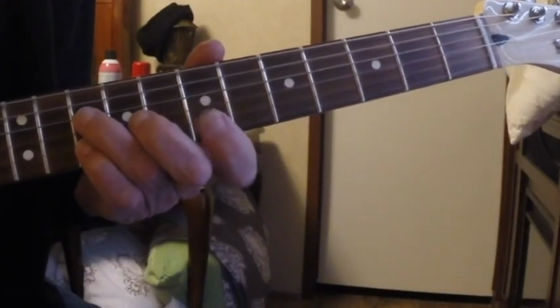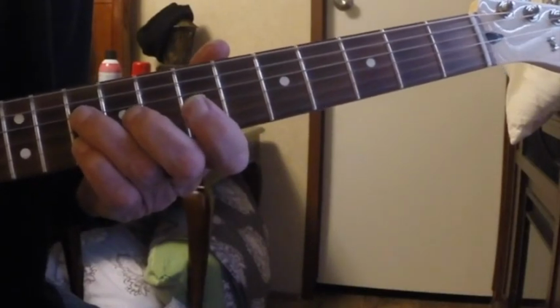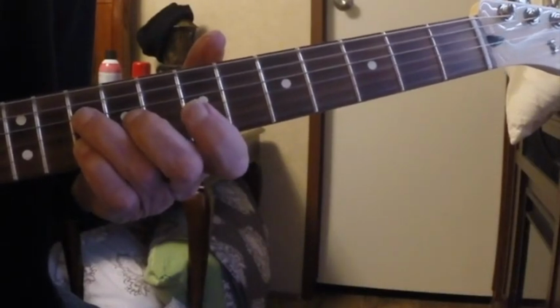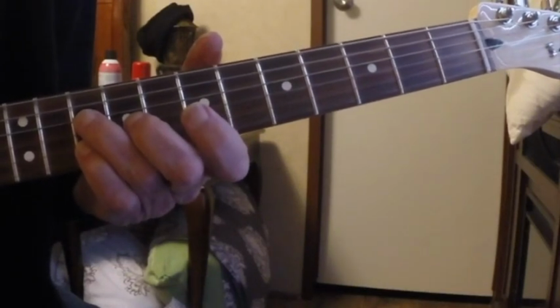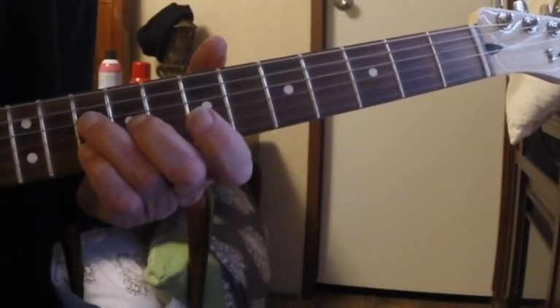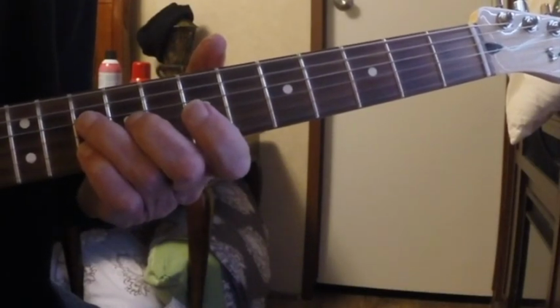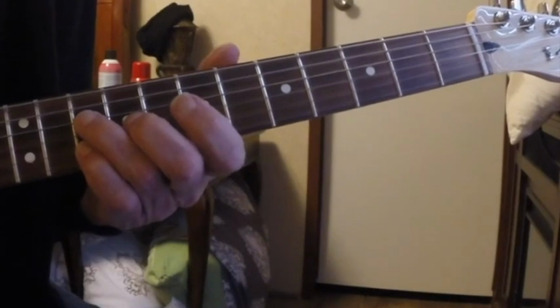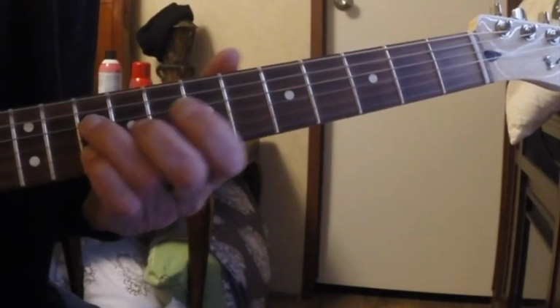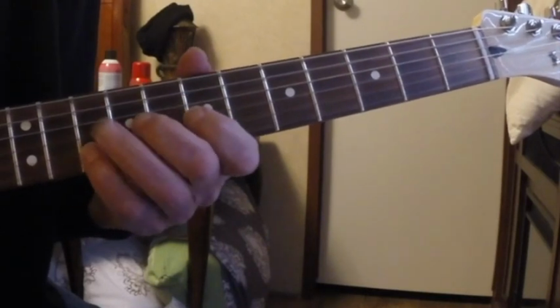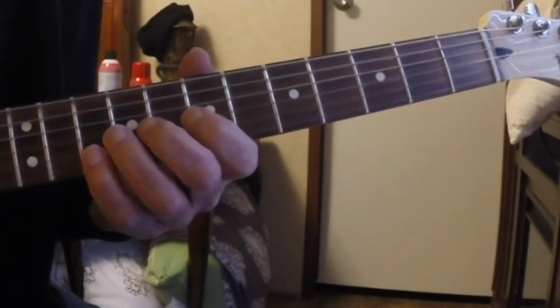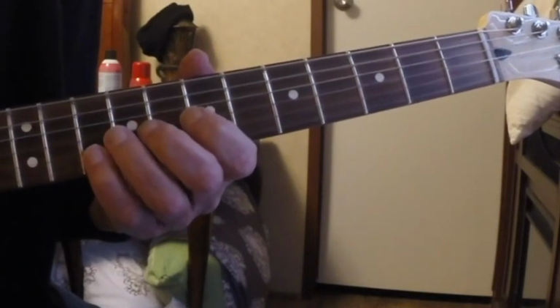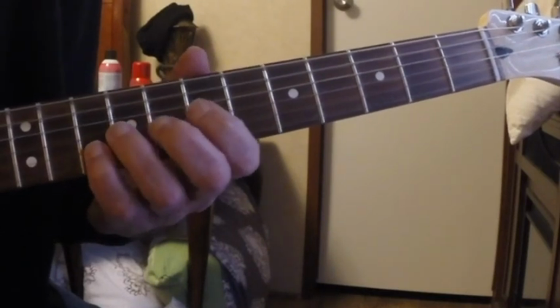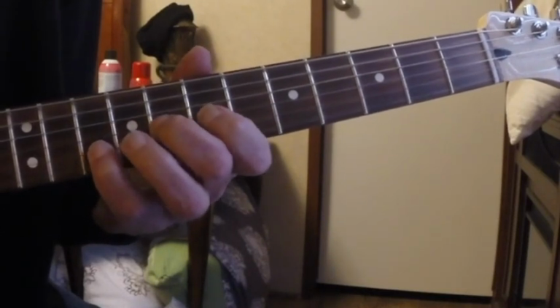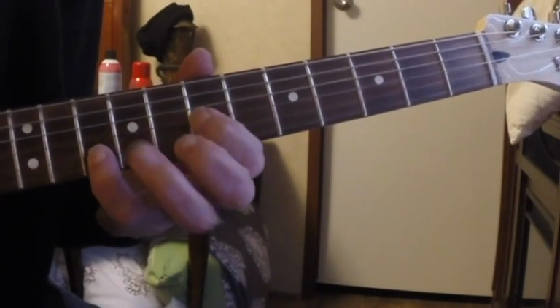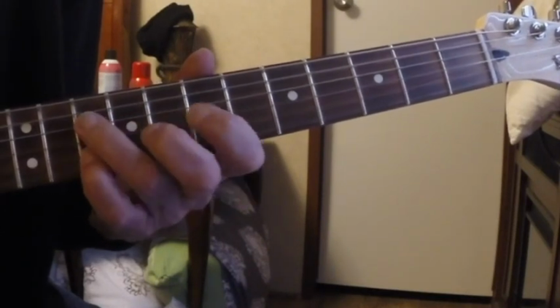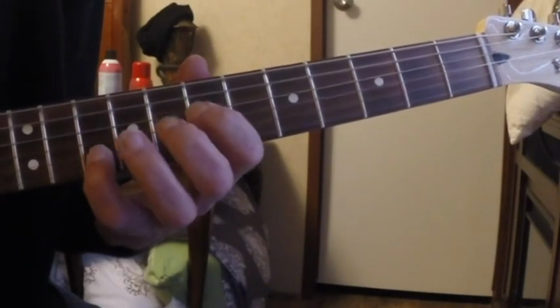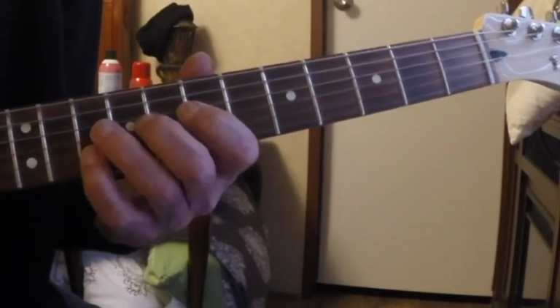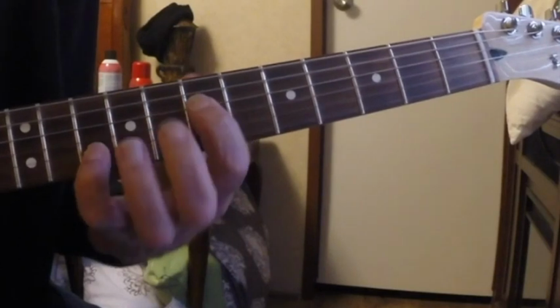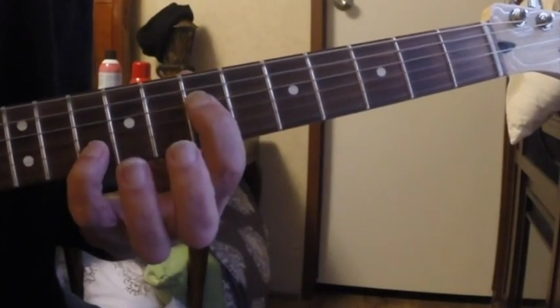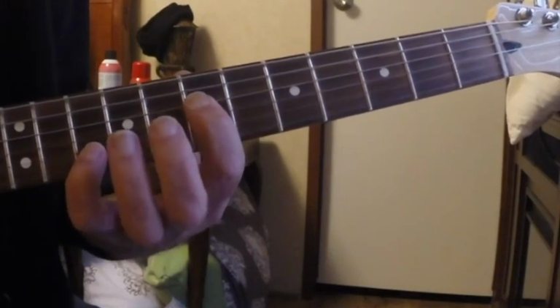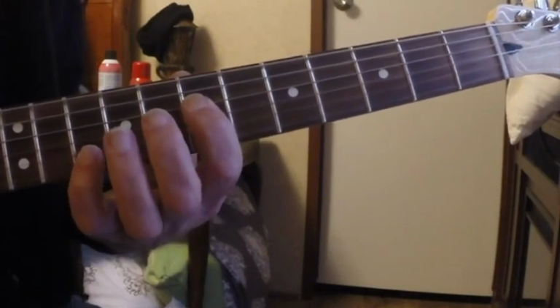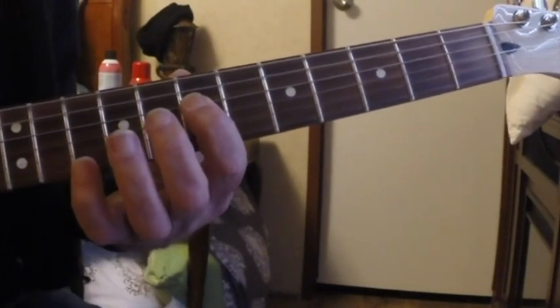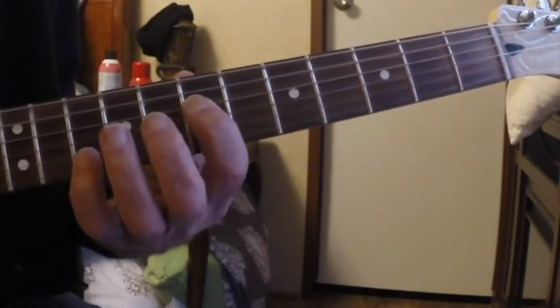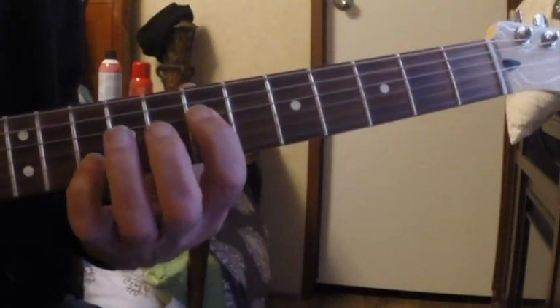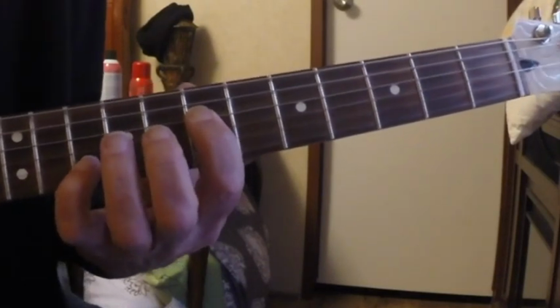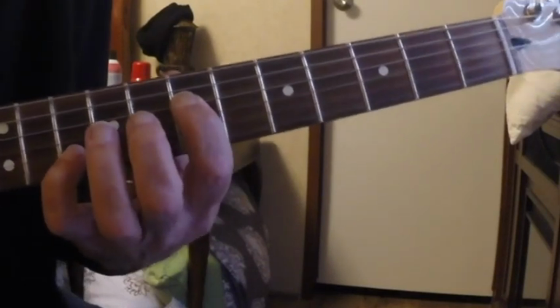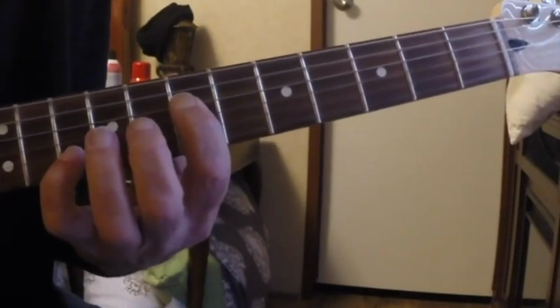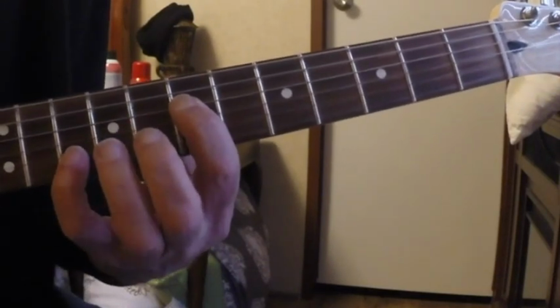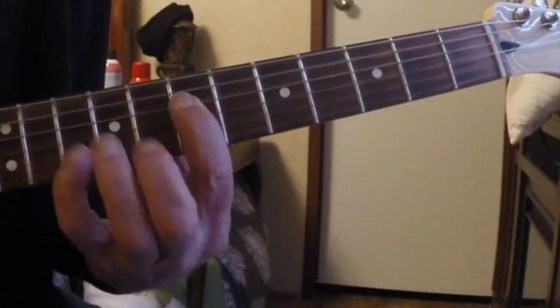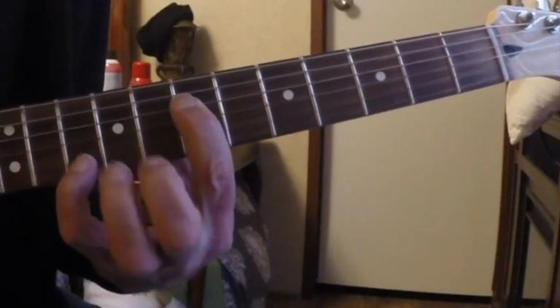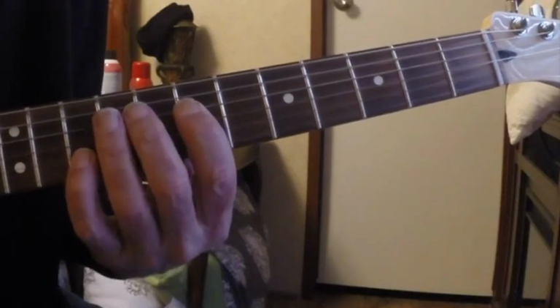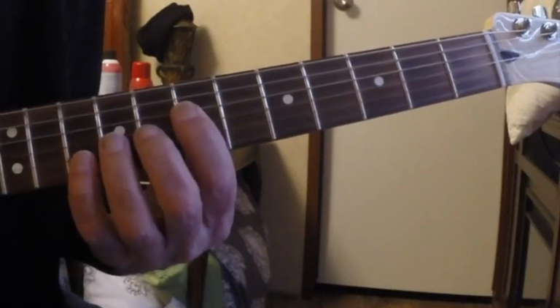My third finger plays the tenth fret on the D string. Then I wind up with my first finger on the seventh fret of the D string, which is another root A — so I have an octave here.